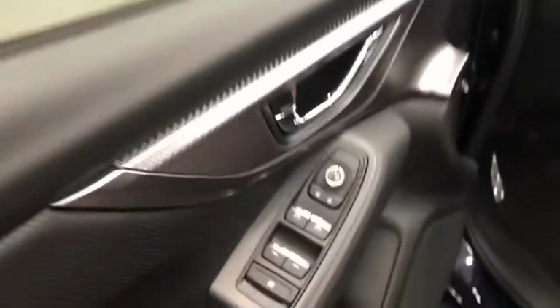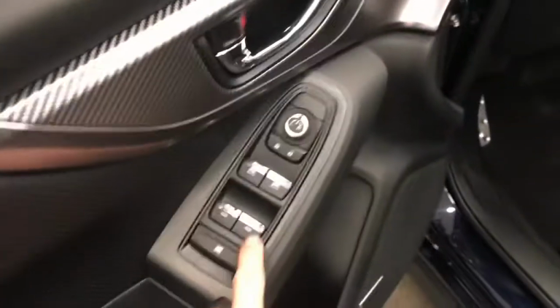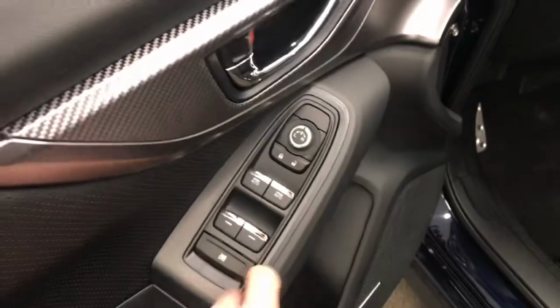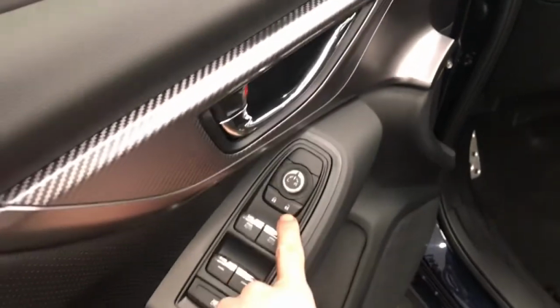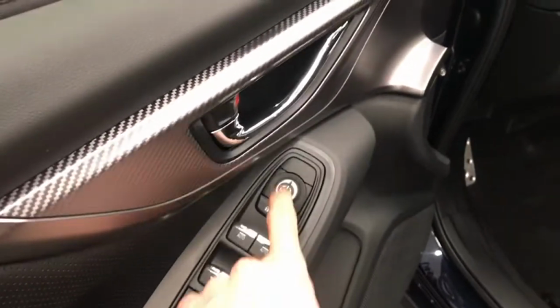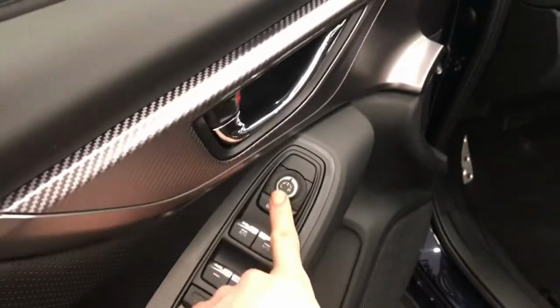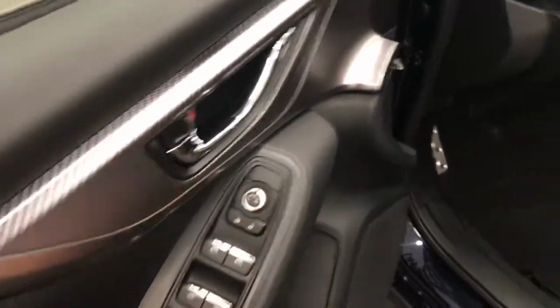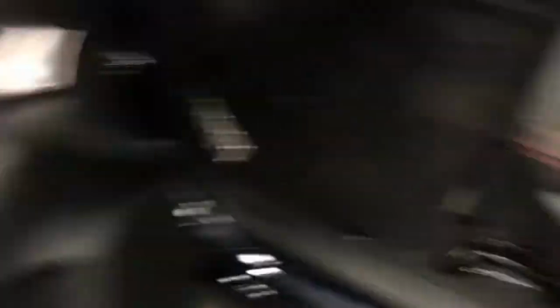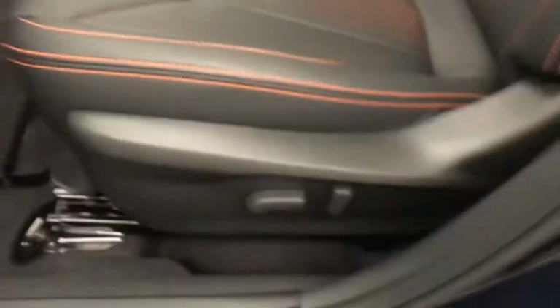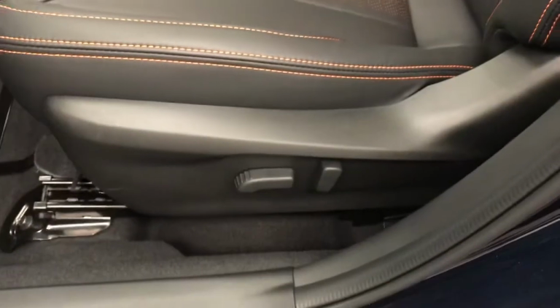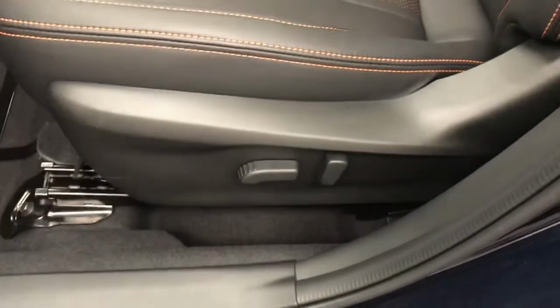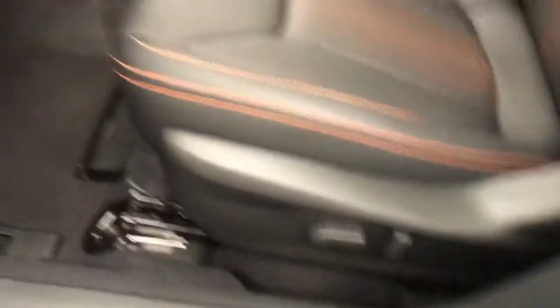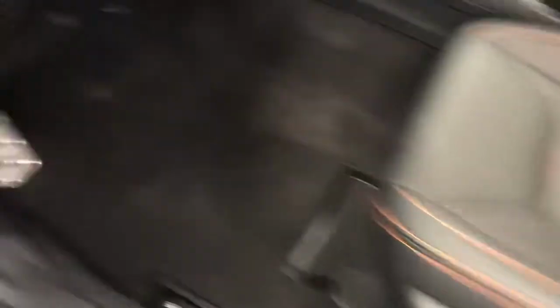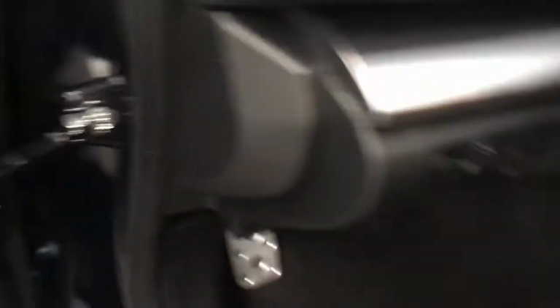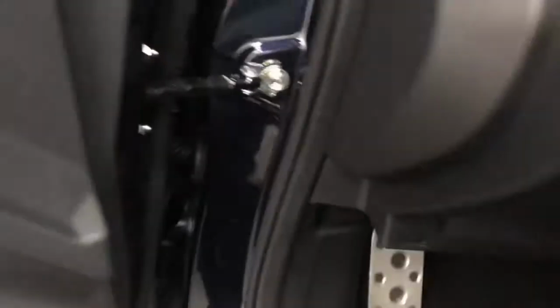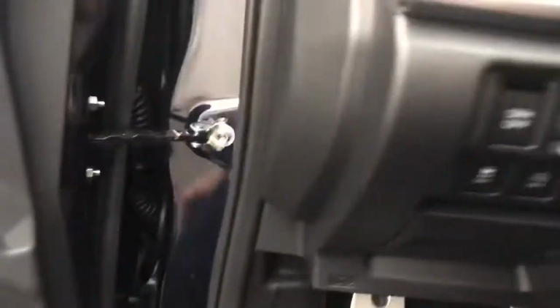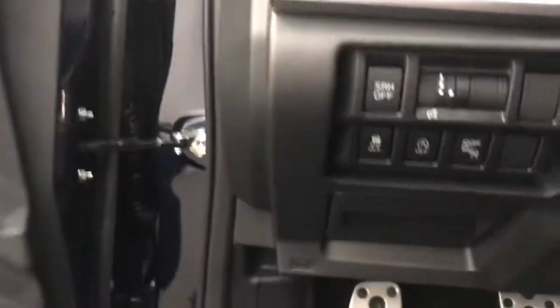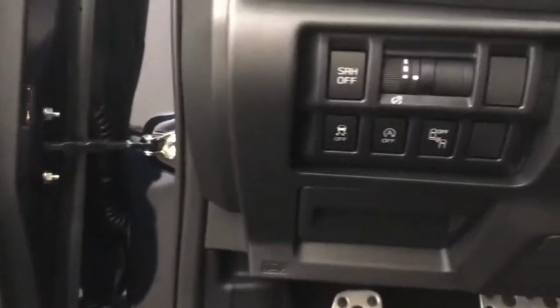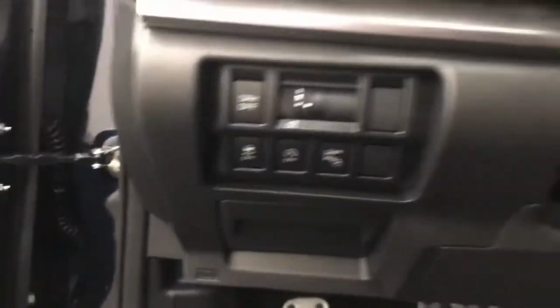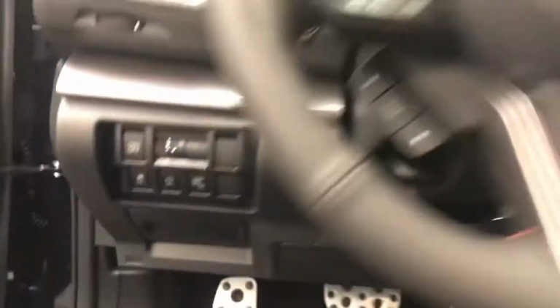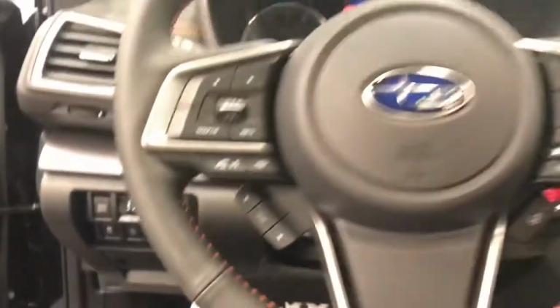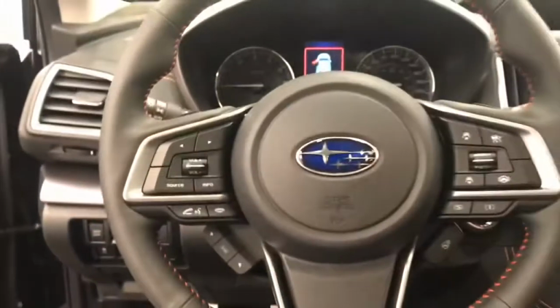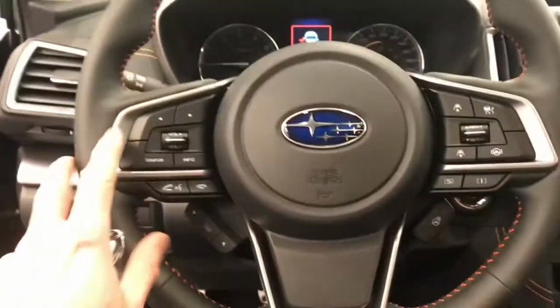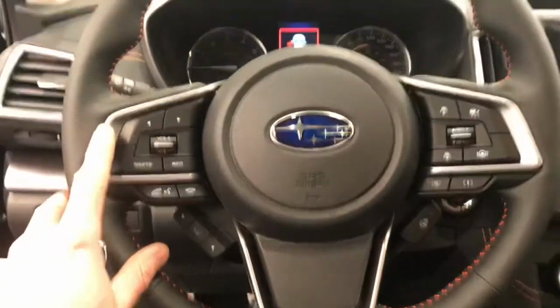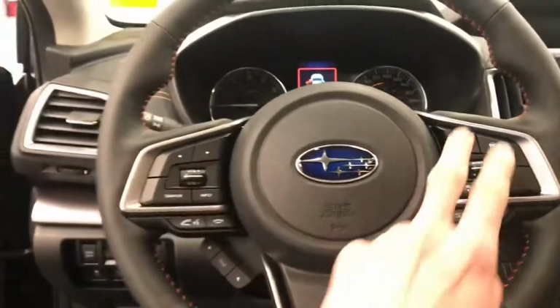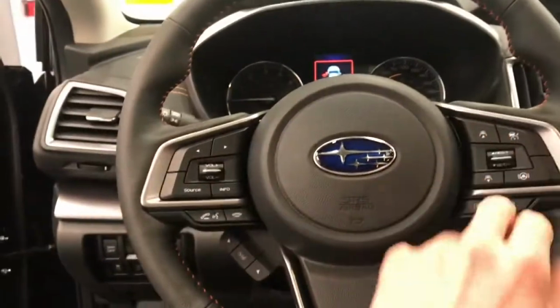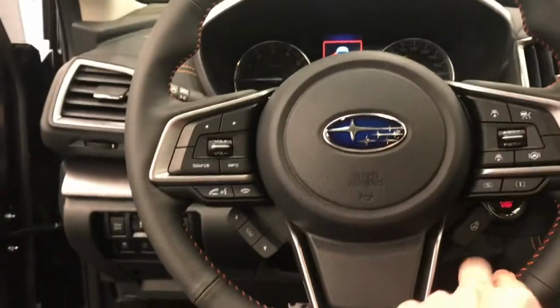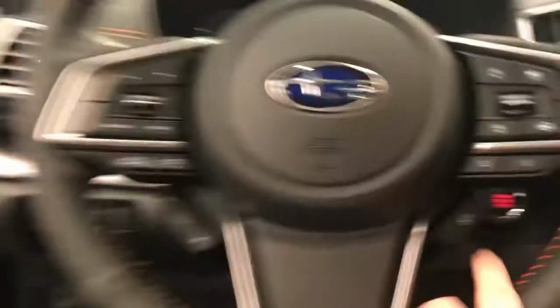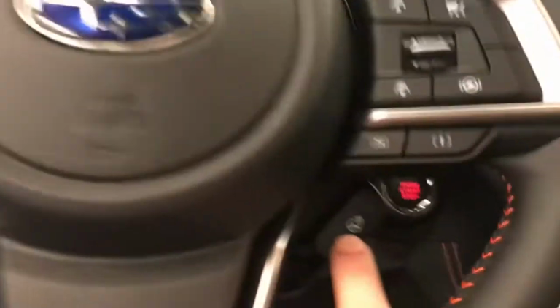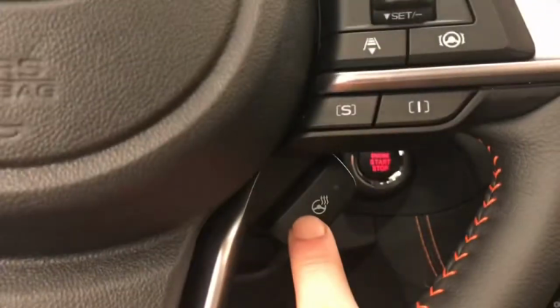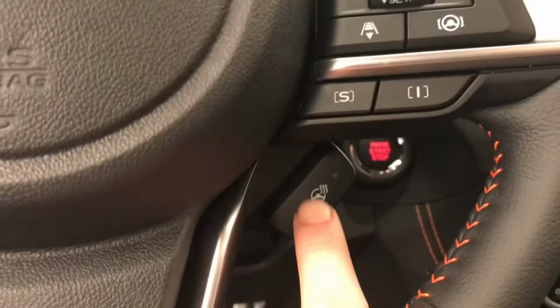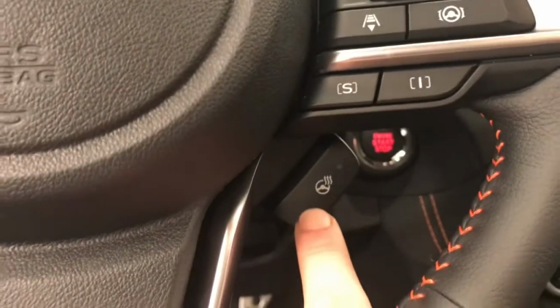Power windows, power locks, power mirrors, power driver's seat. Steering wheel controls for cruise, radio, and phone, and also a heated steering wheel.